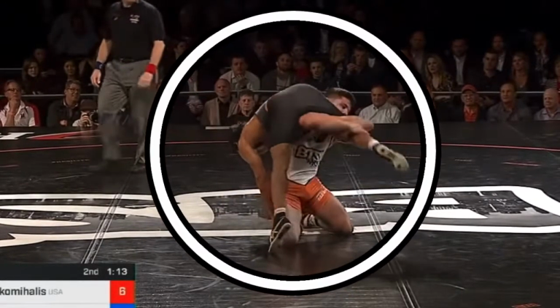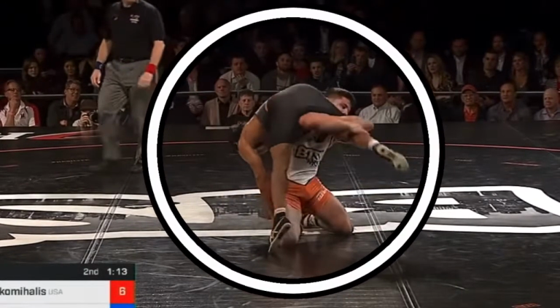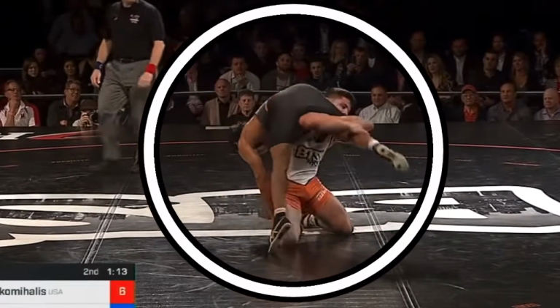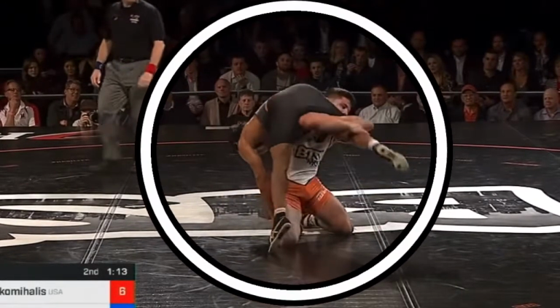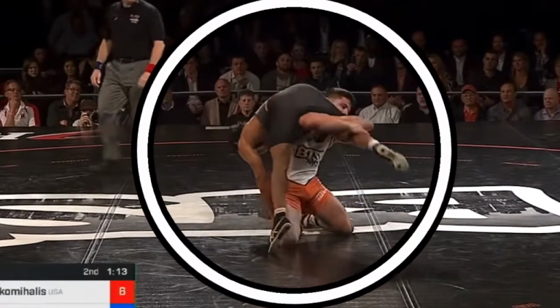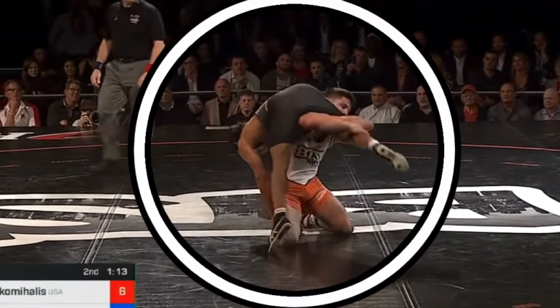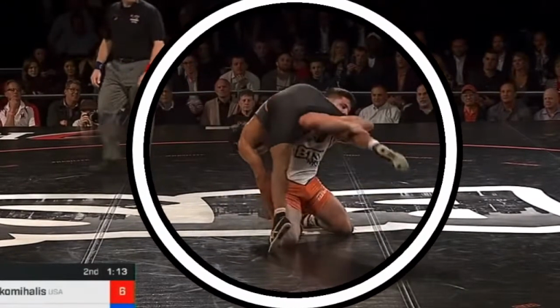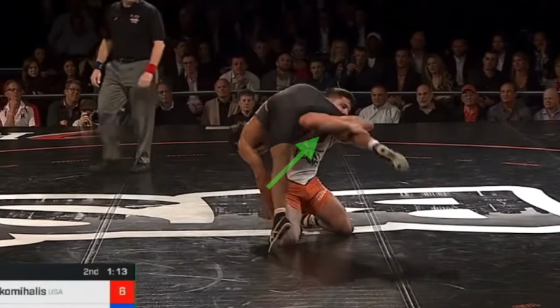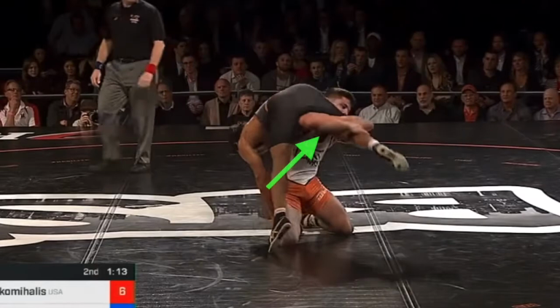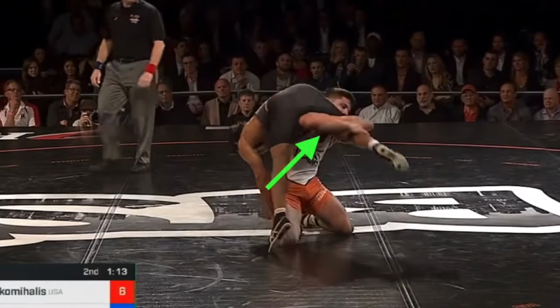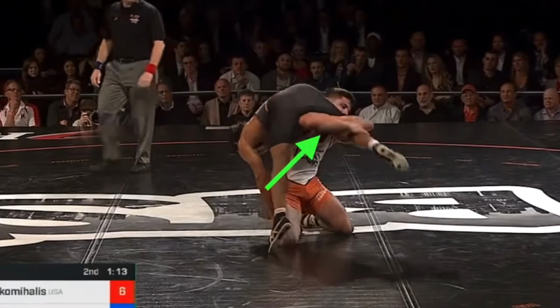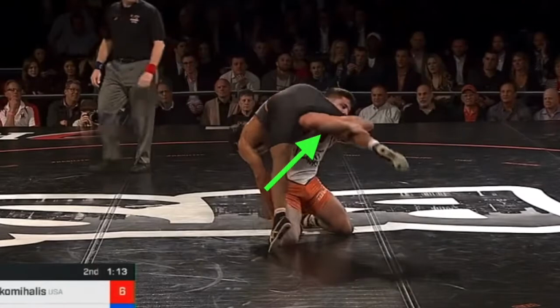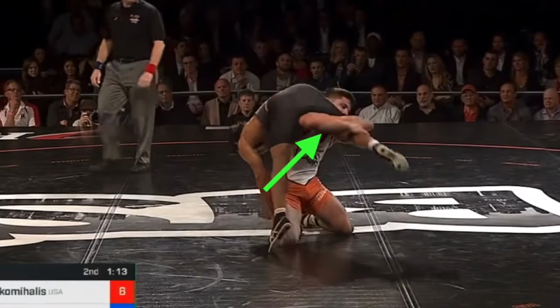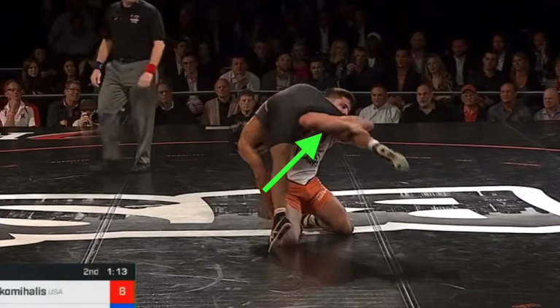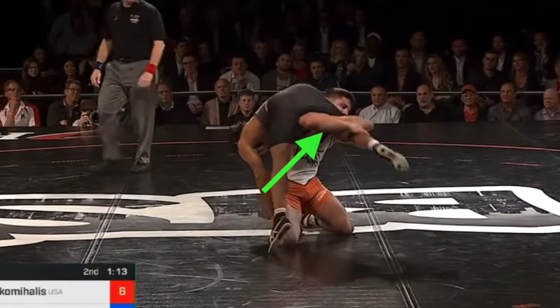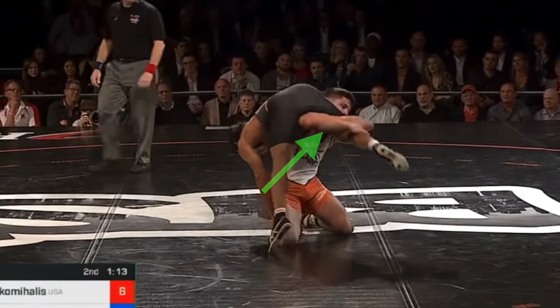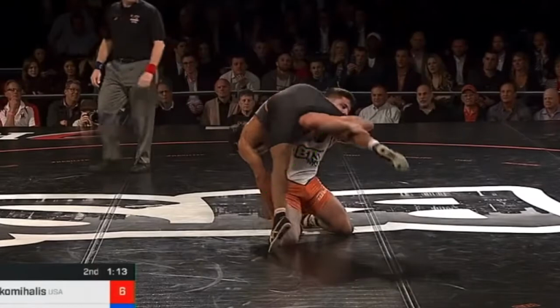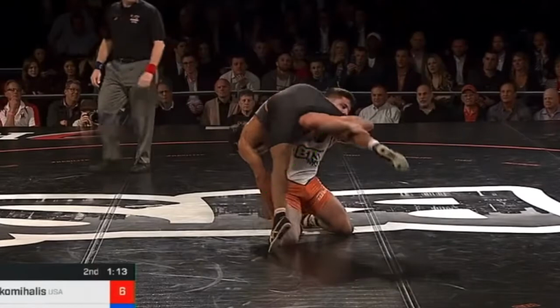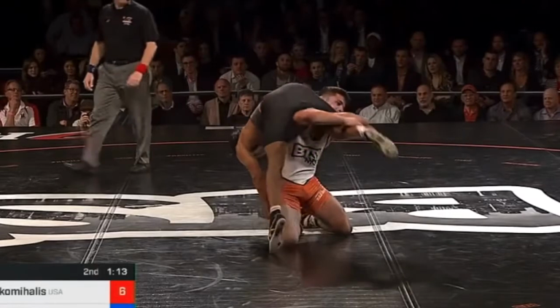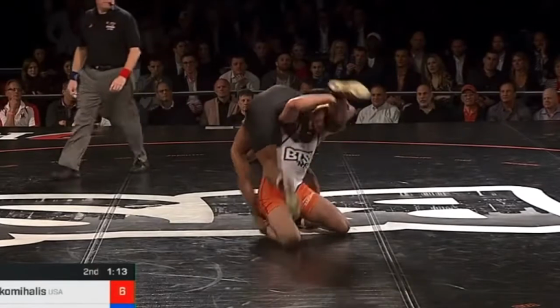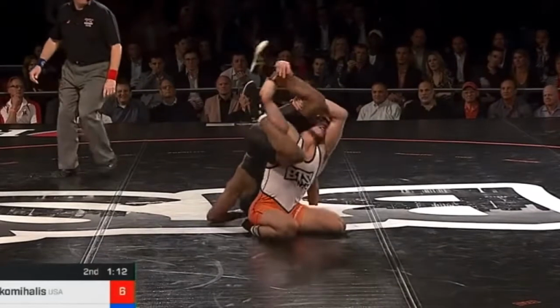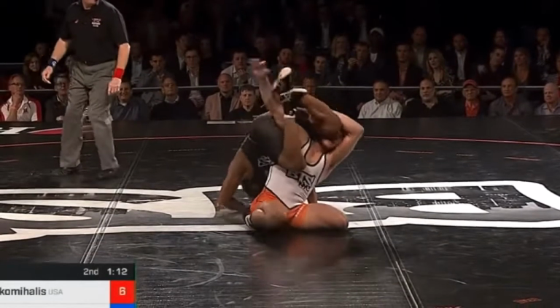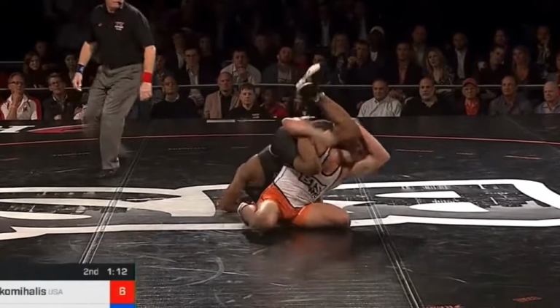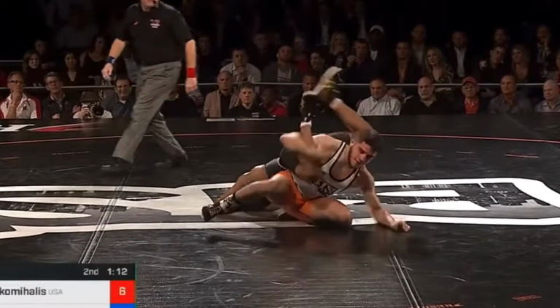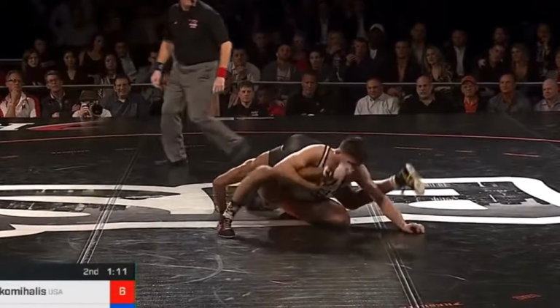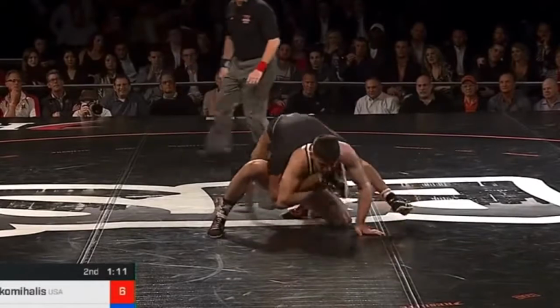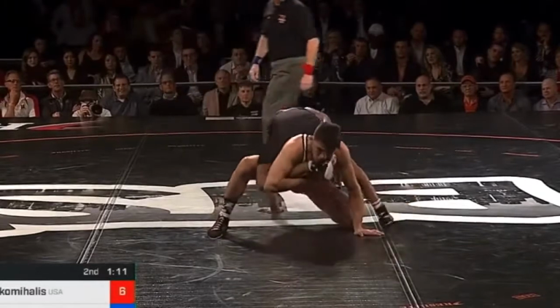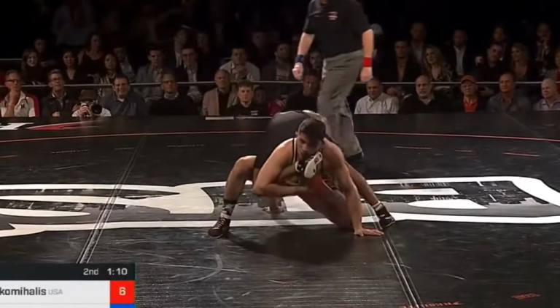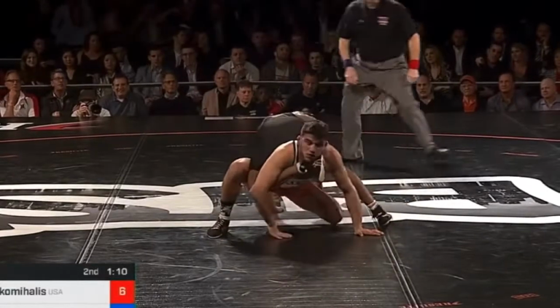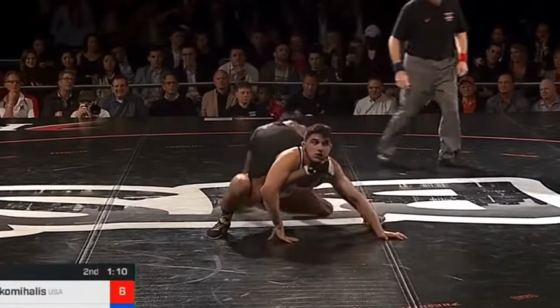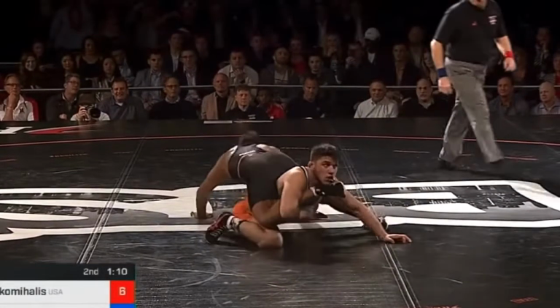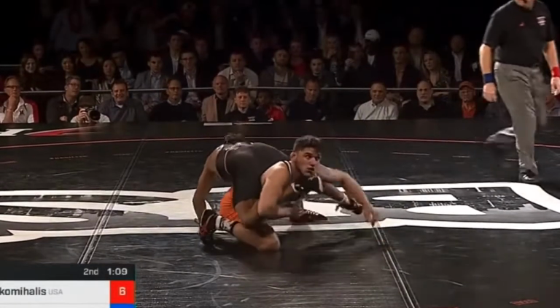That gets his hips underneath of him. He's able to extend high. Now look at his position — hips running back straight, head up. And then he uses his right arm to overhook the bottom leg, using that to secure balance and keep his position.